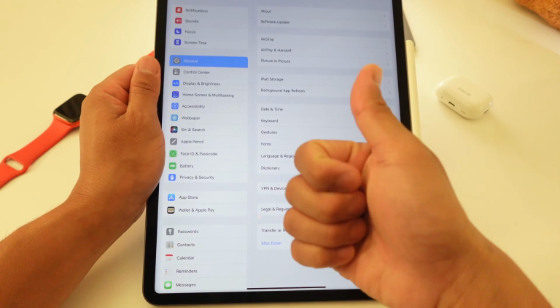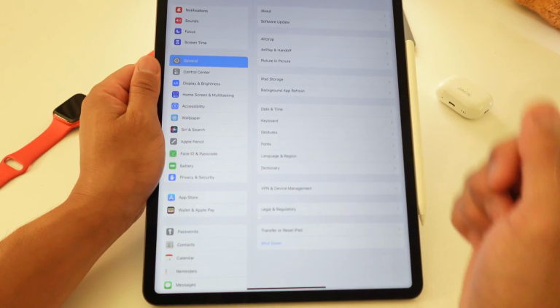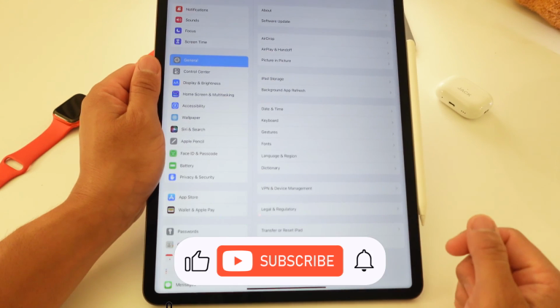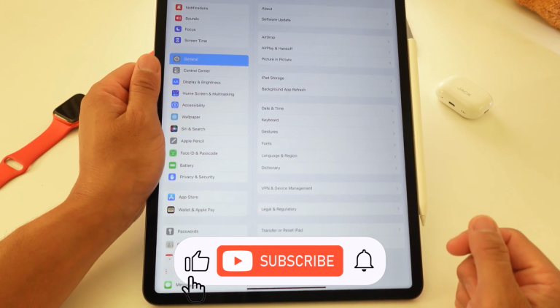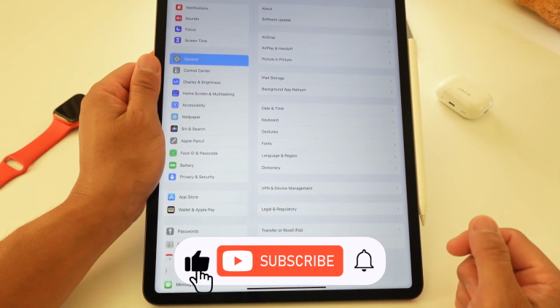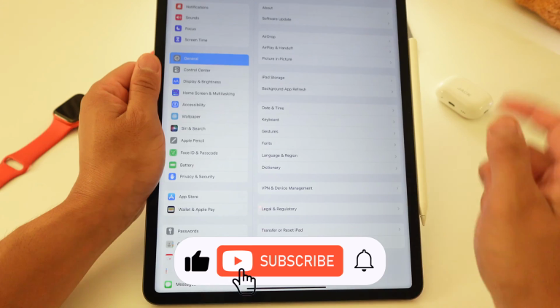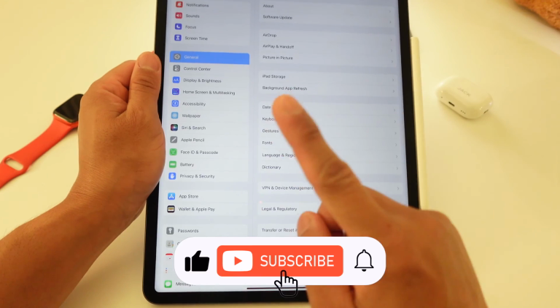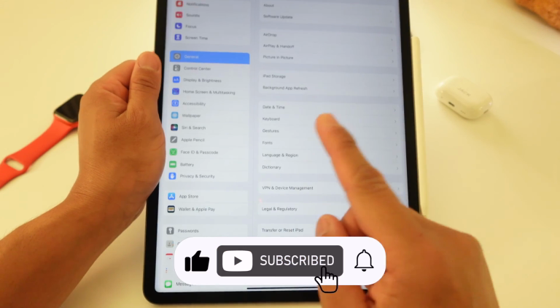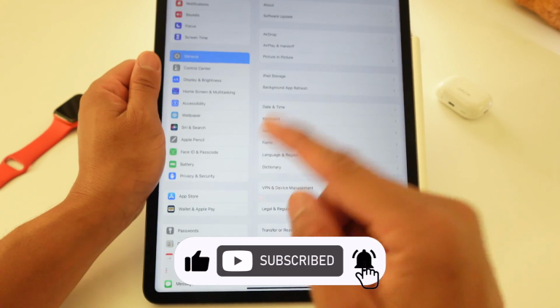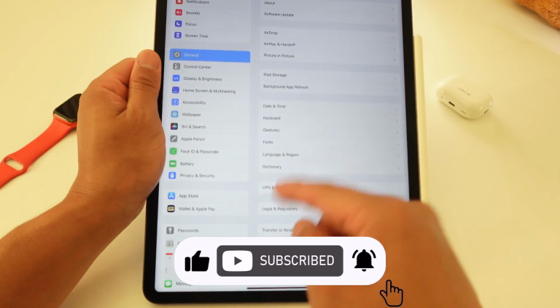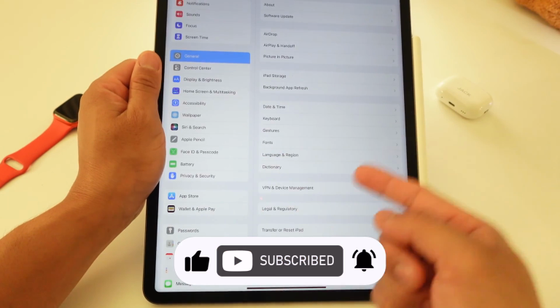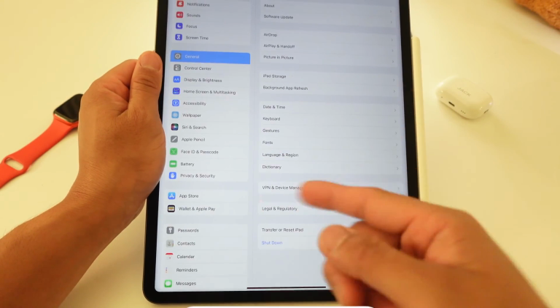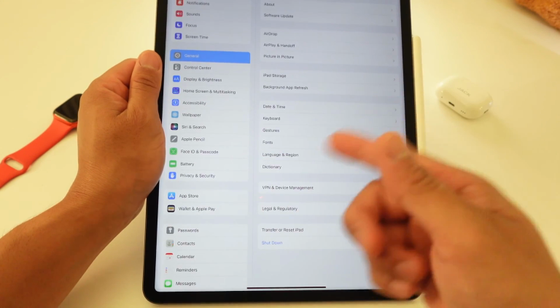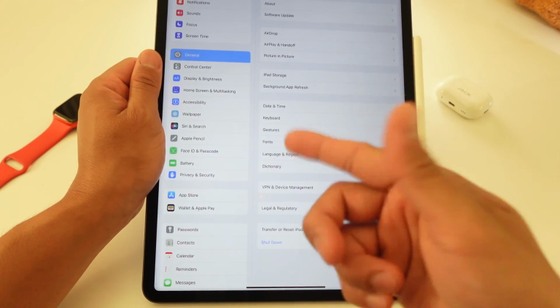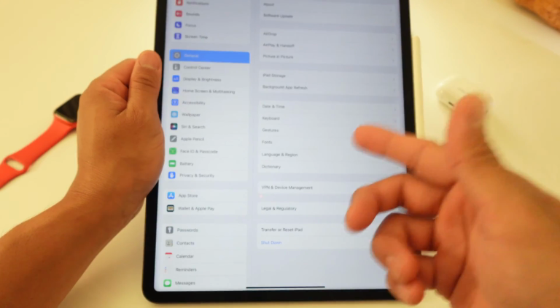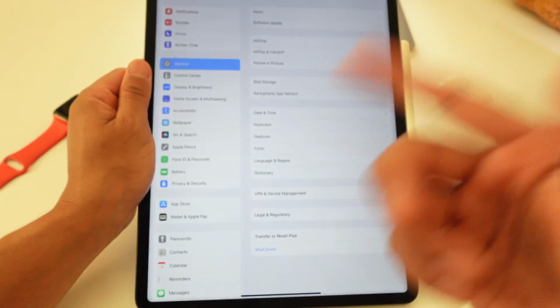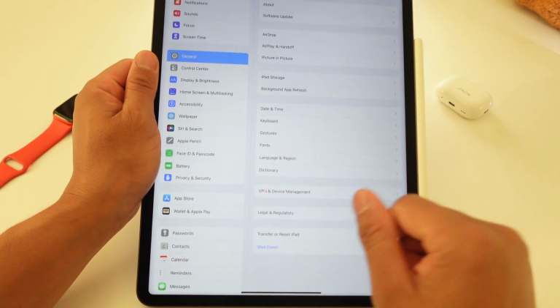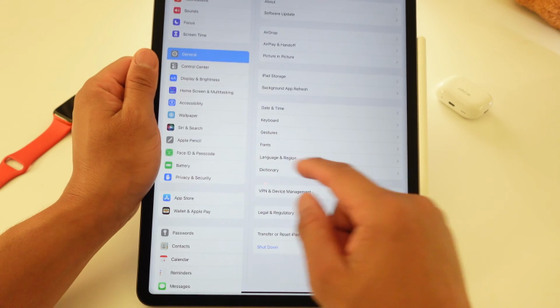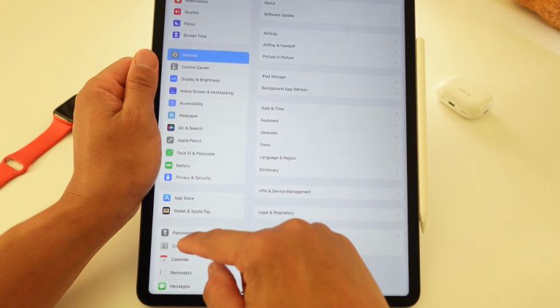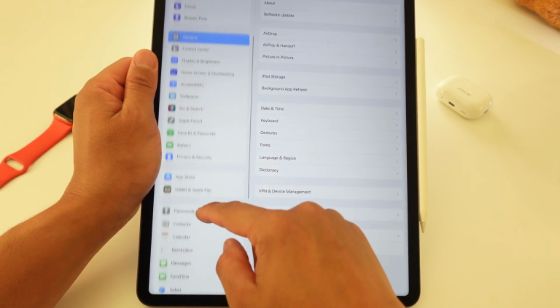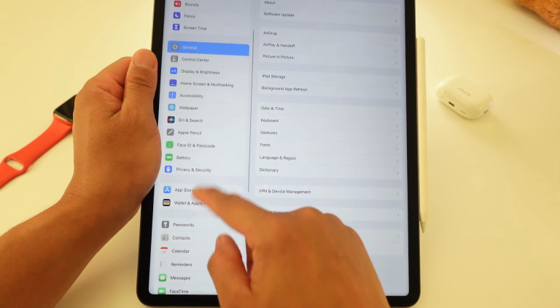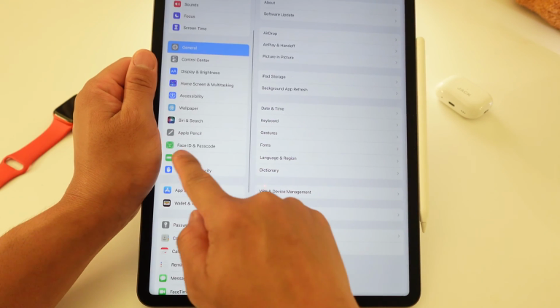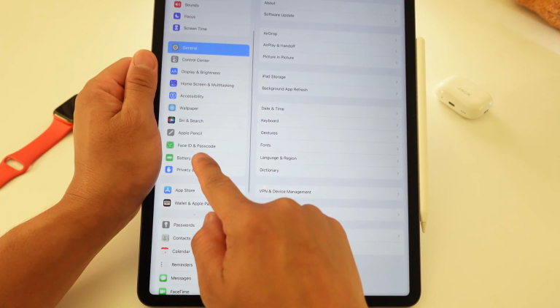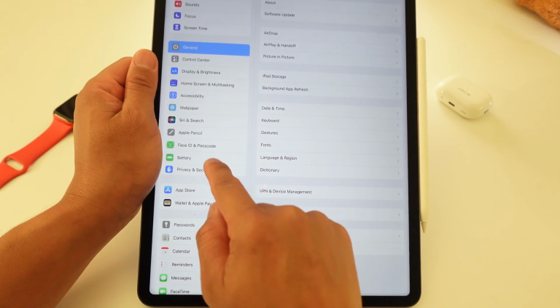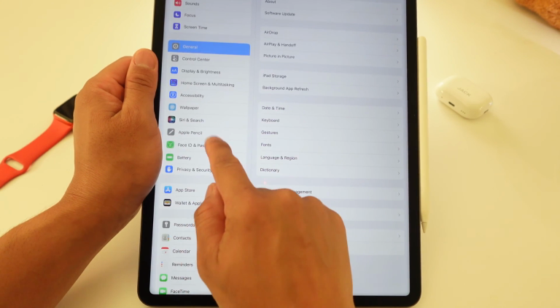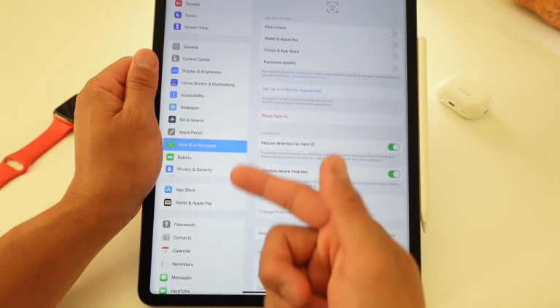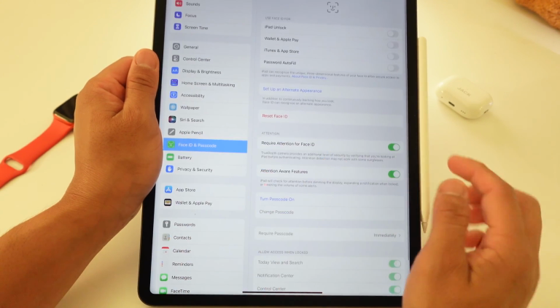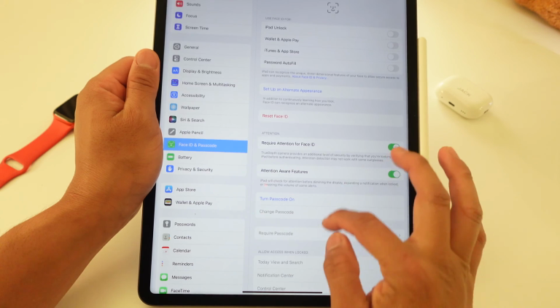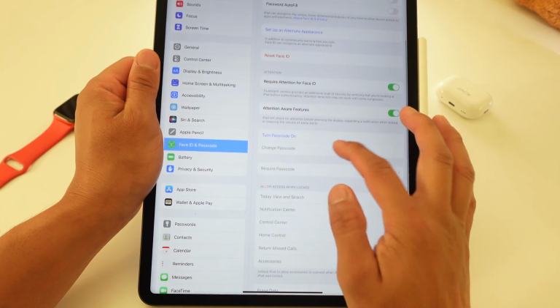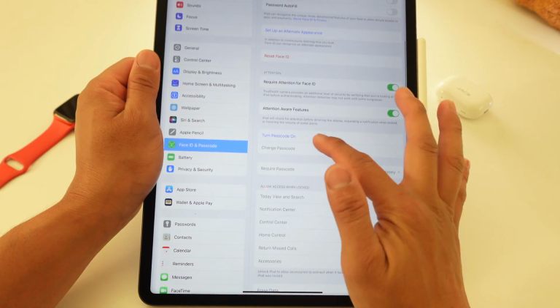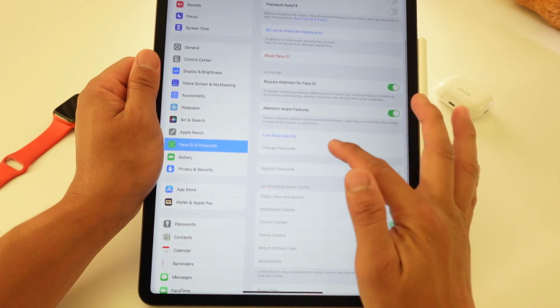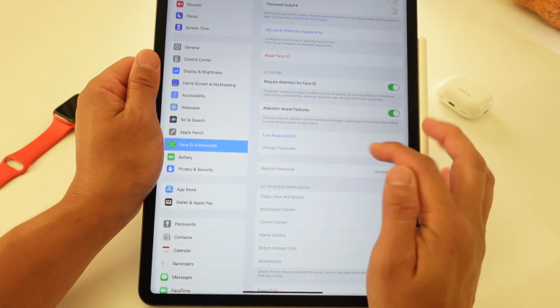Subscribe to the channel for more Apple-related content. Now, to turn it back on — let's say for whatever reason you missed it and now you want to turn it back on — we're going to scroll down to Face ID and Passcode, then scroll down to Turn Passcode On.